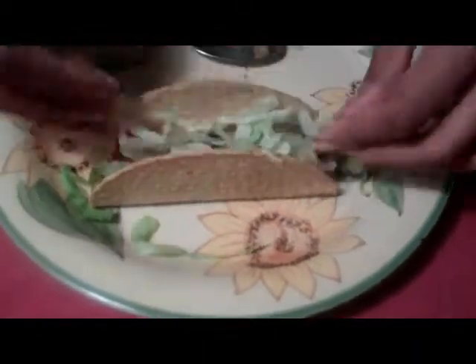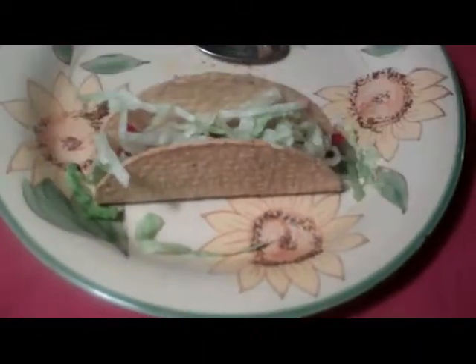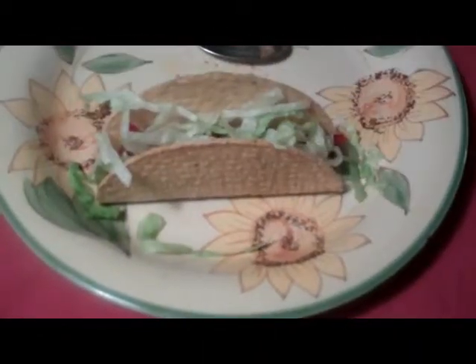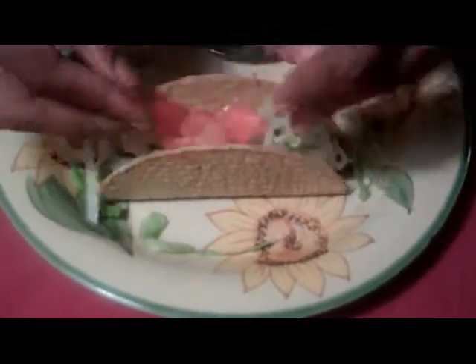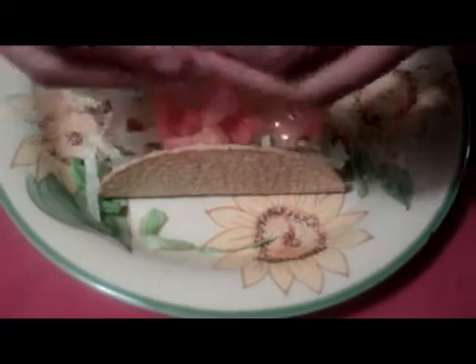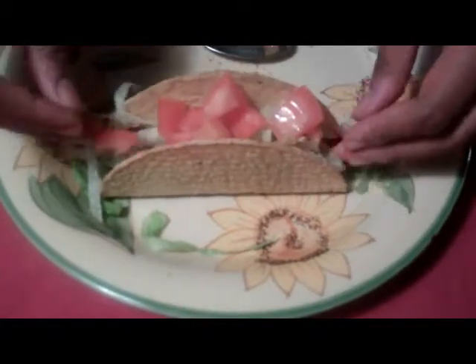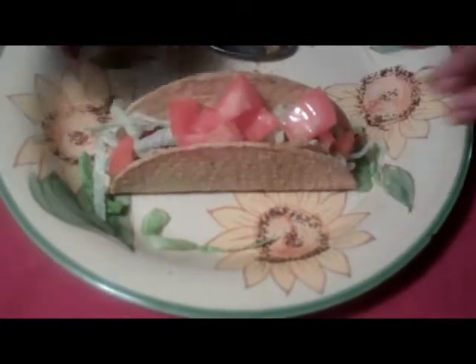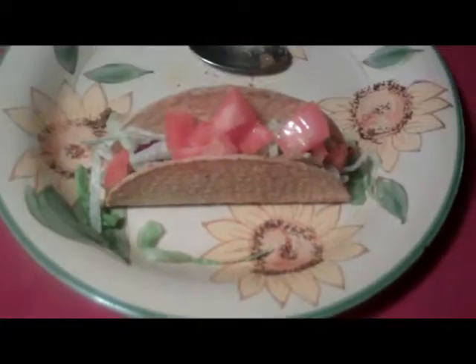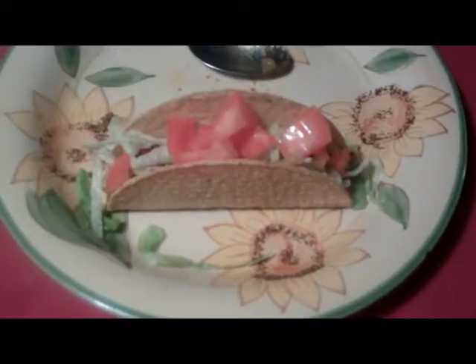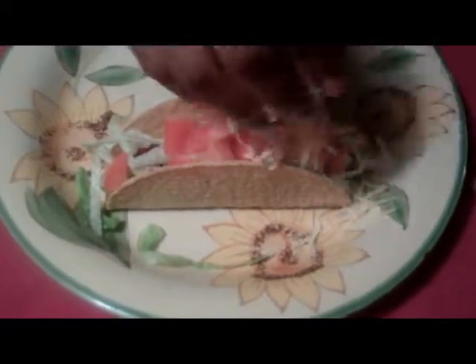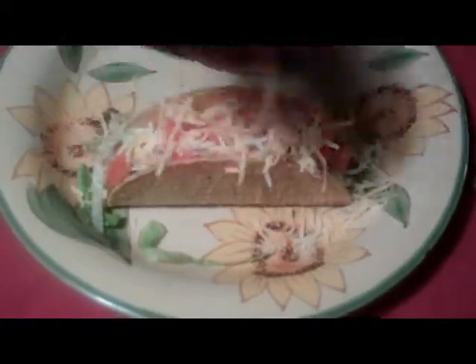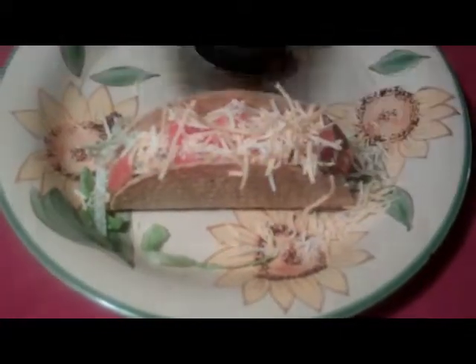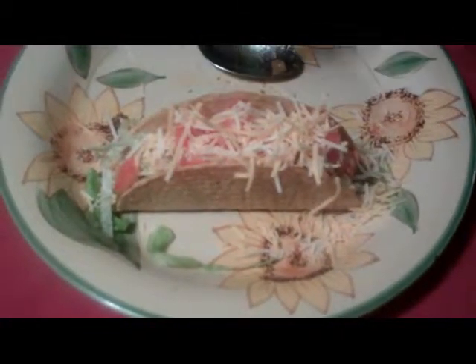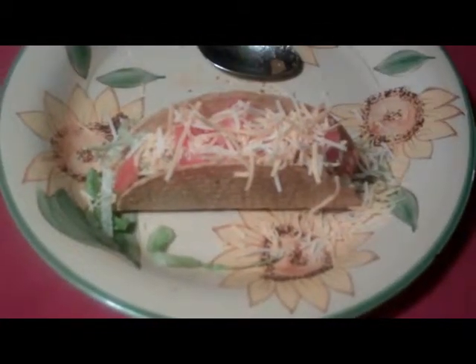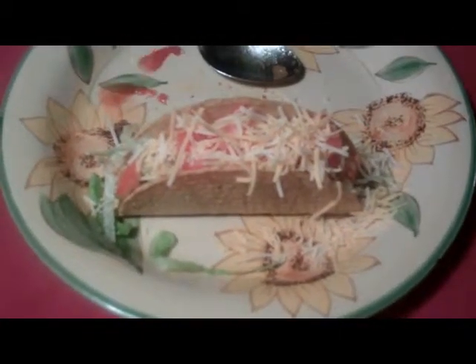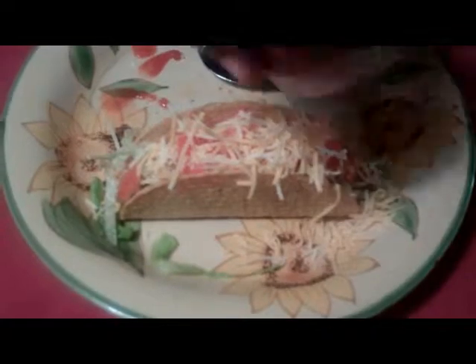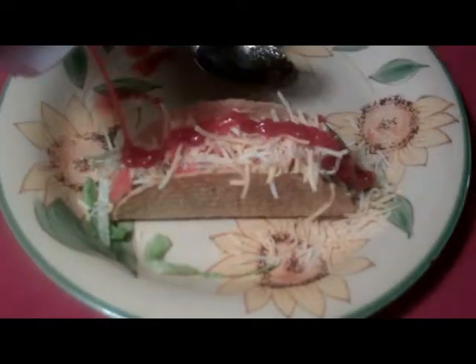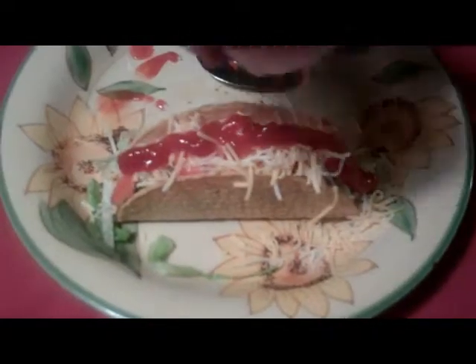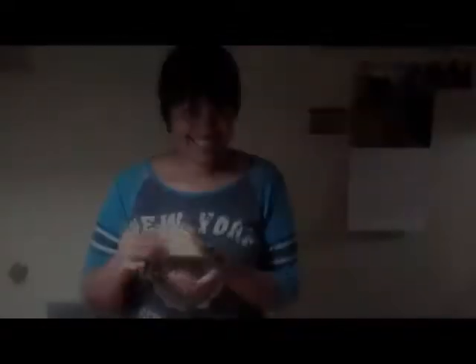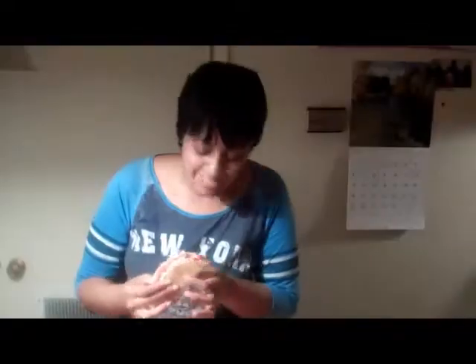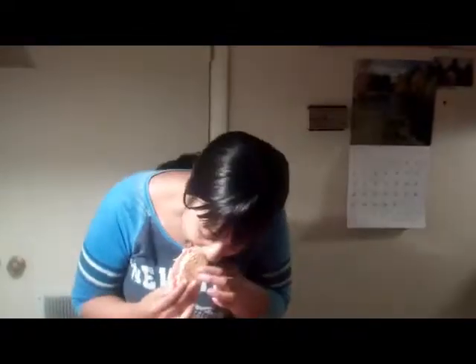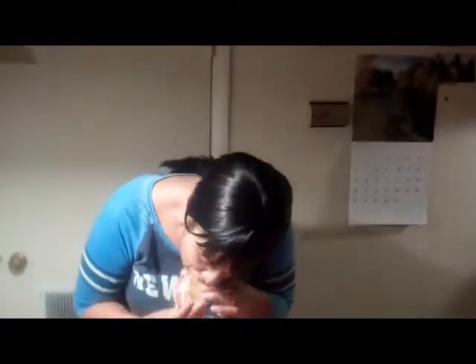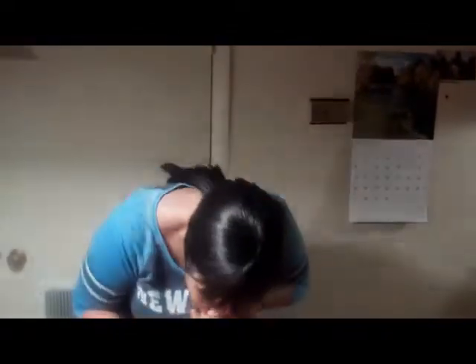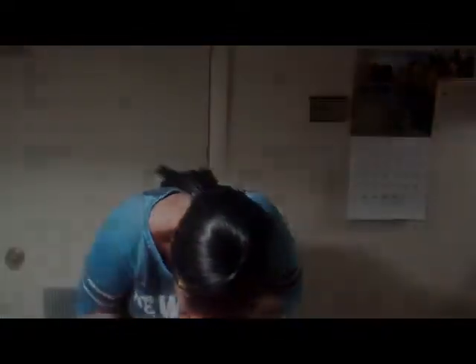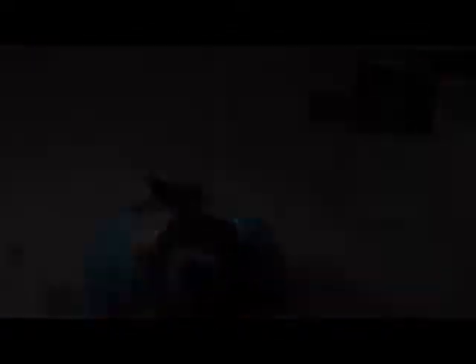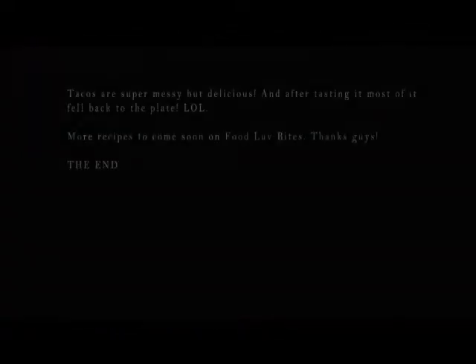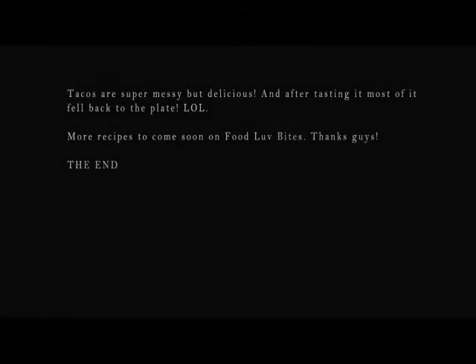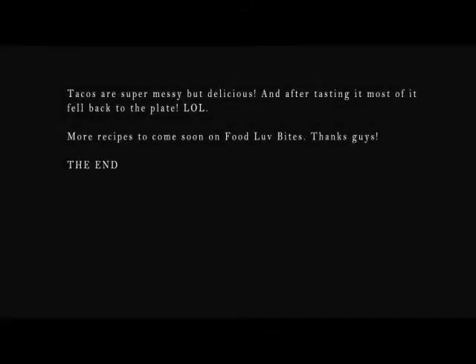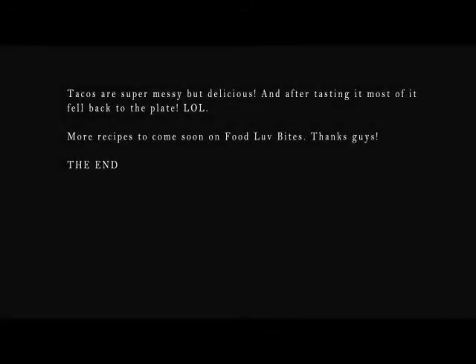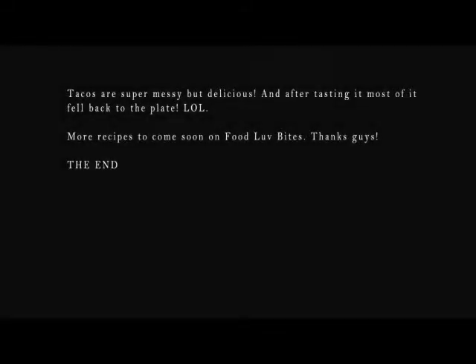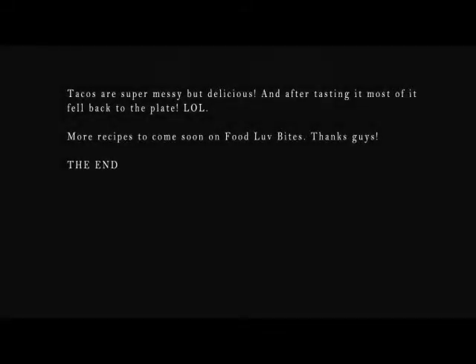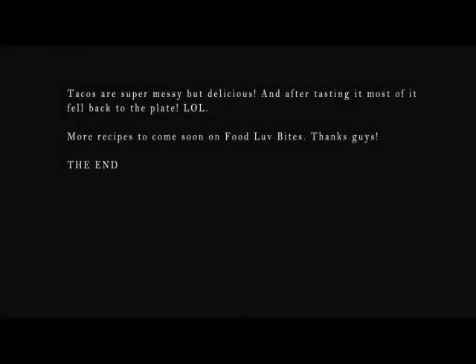Let's get some more lettuce. Some tomatoes. And then after the tomatoes, we're going to add cheese and then ketchup. Let's give this a taste. Tacos are super messy but delicious, and after tasting it most of it fell back to the plate.